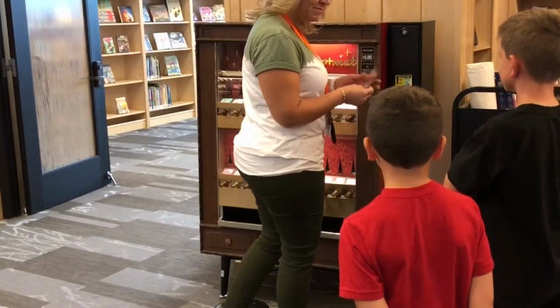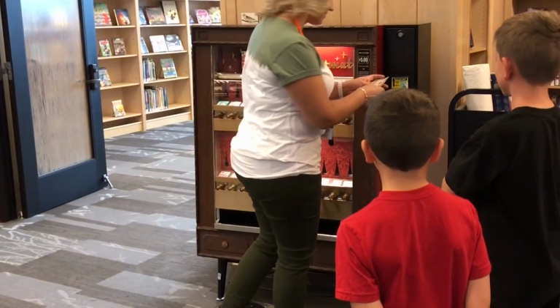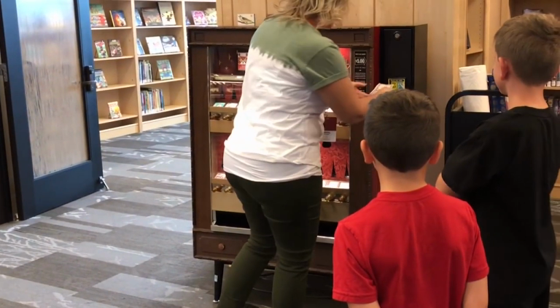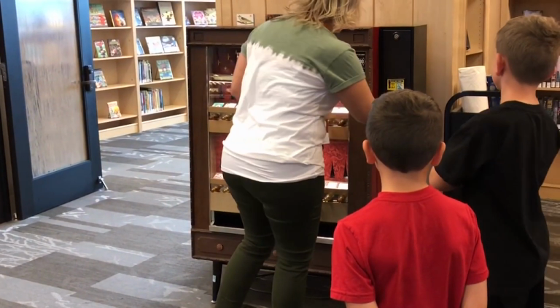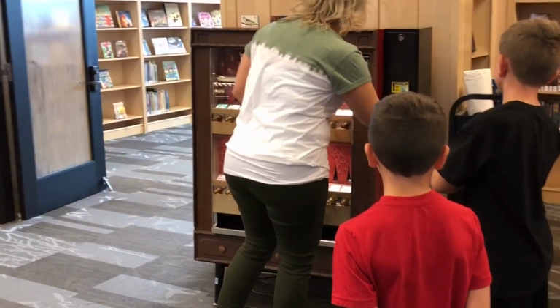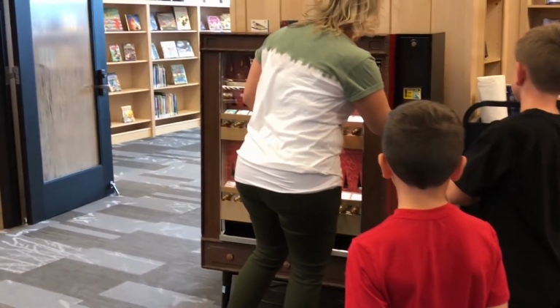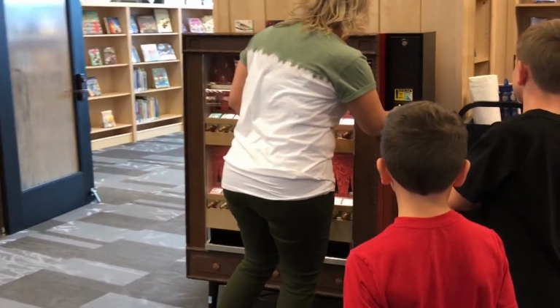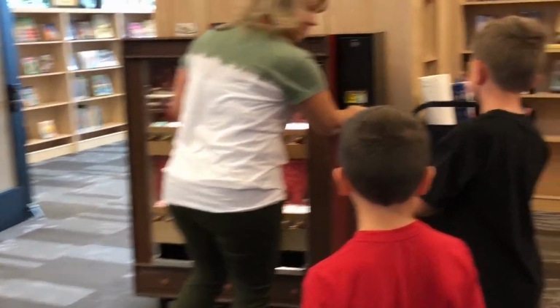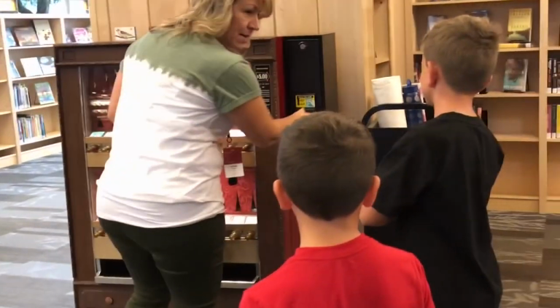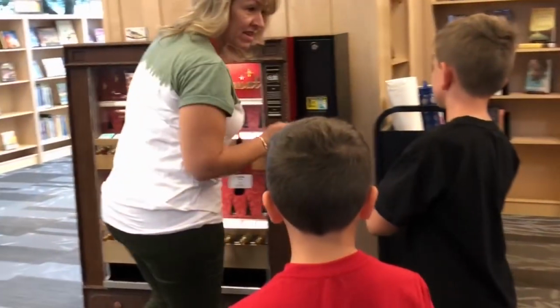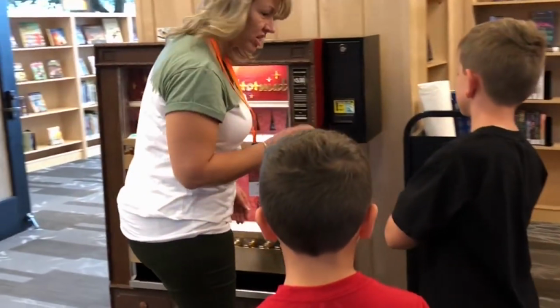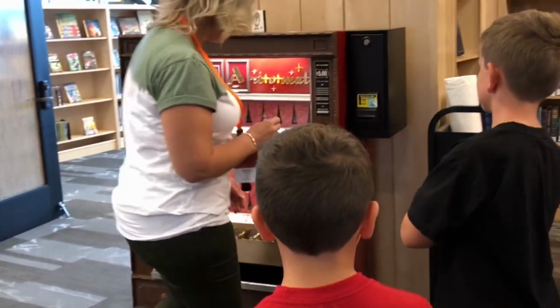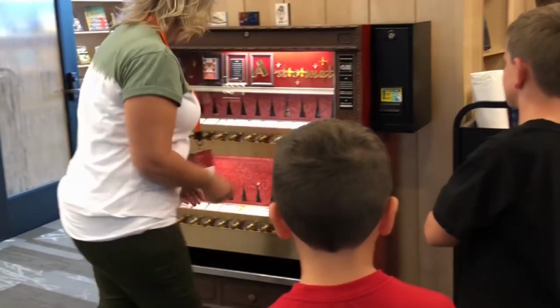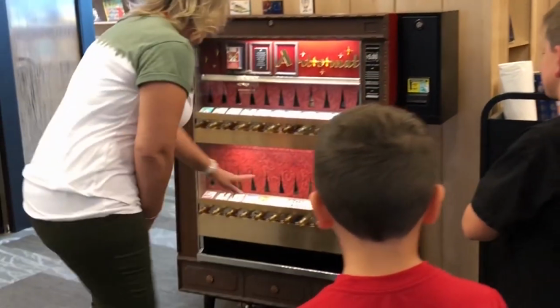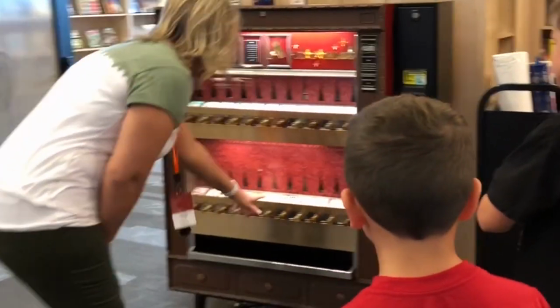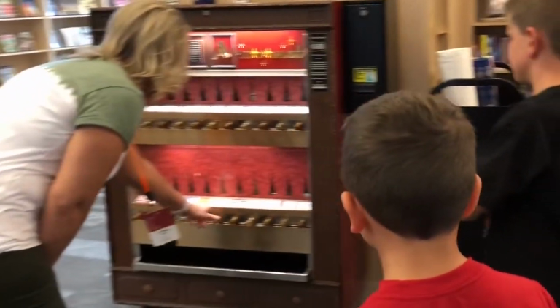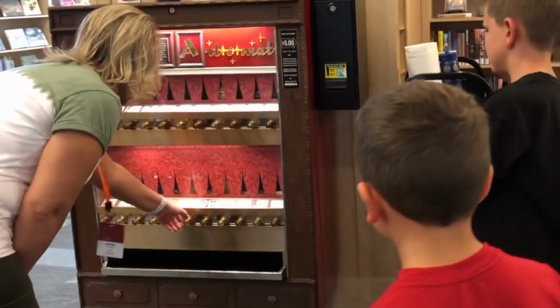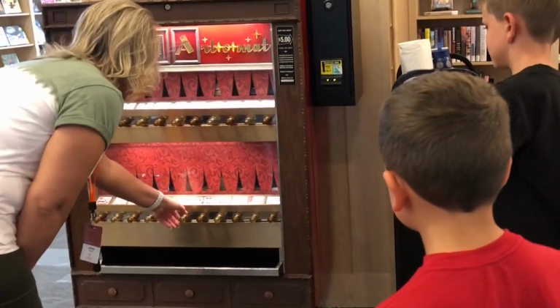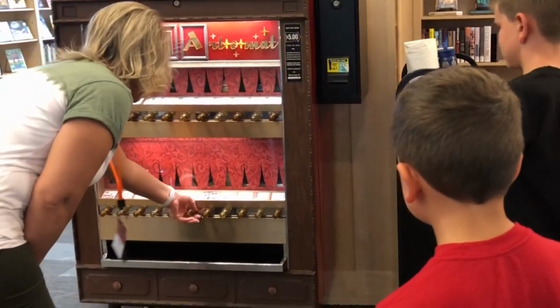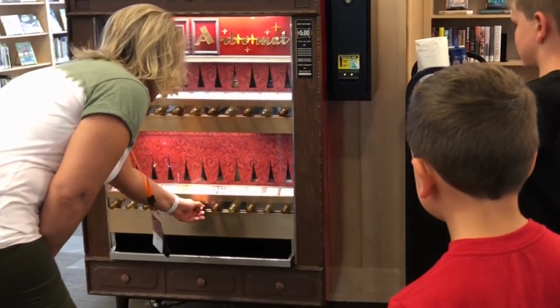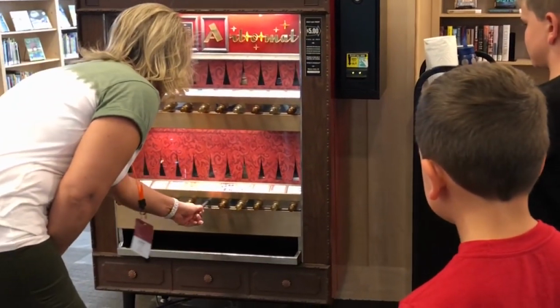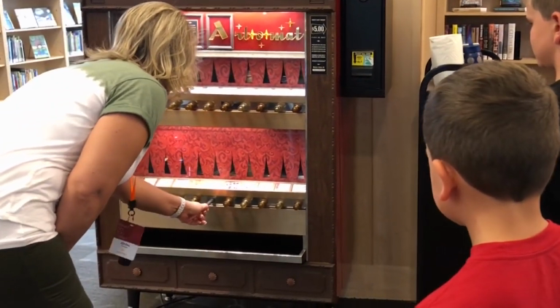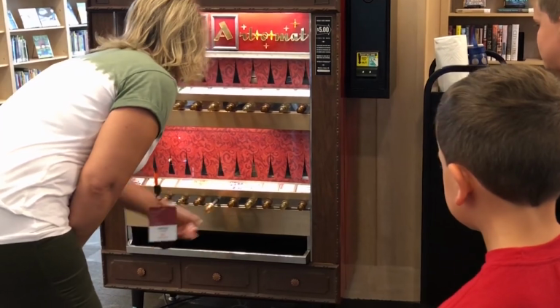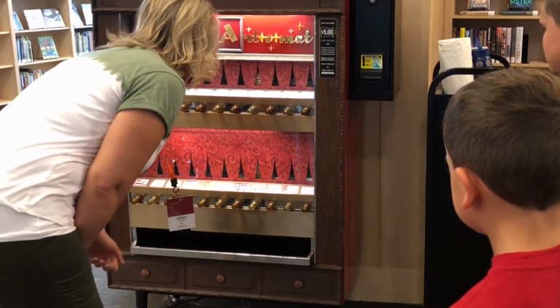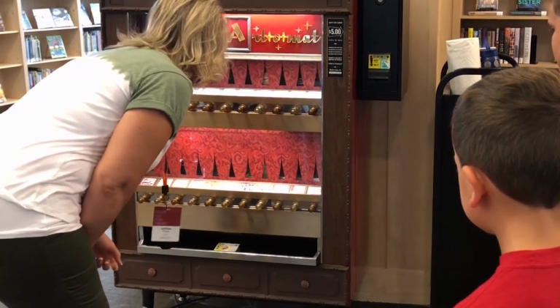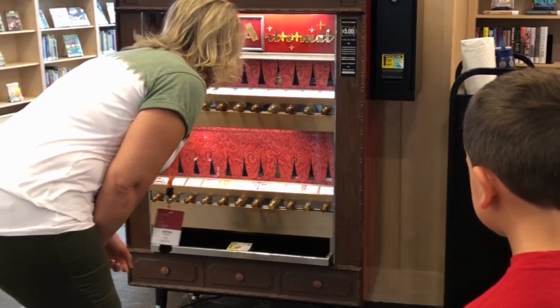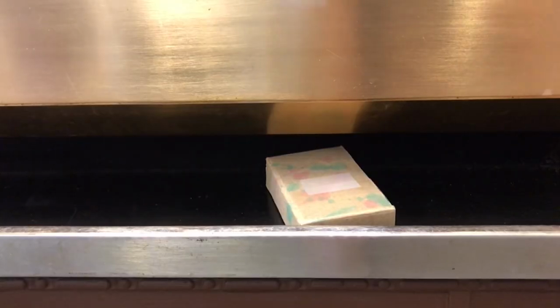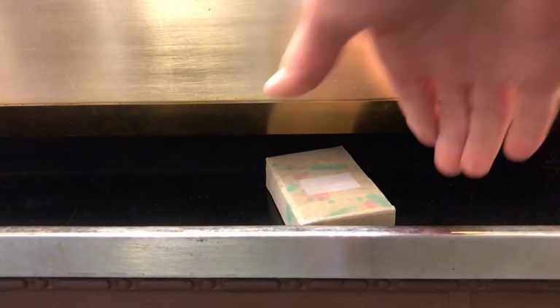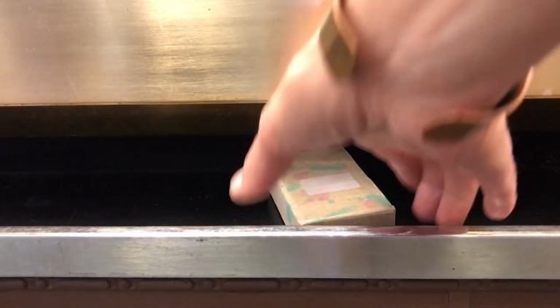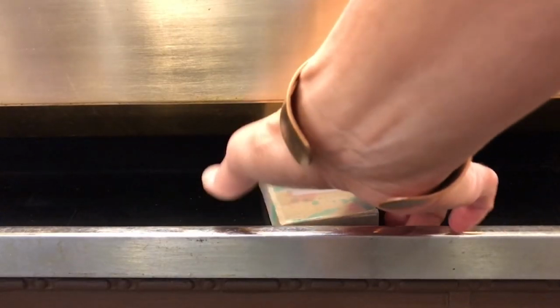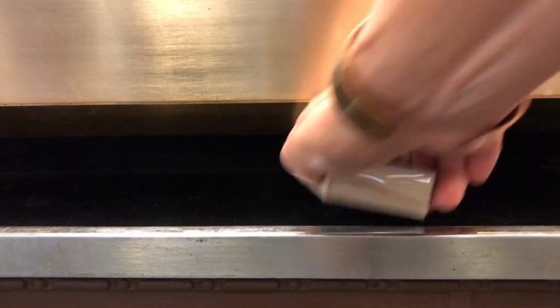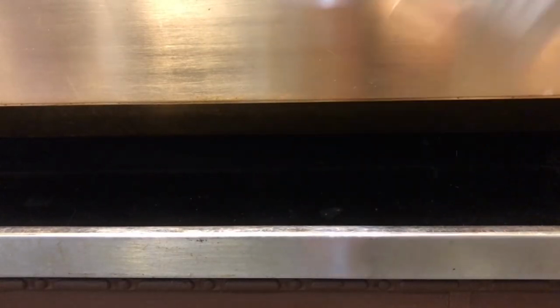The Arto-Mat makes art really accessible to people. For just $5, you can get an original piece of art from one of the 400 contributing artists to the Arto-Mat.